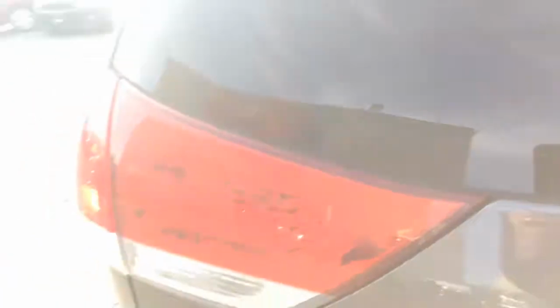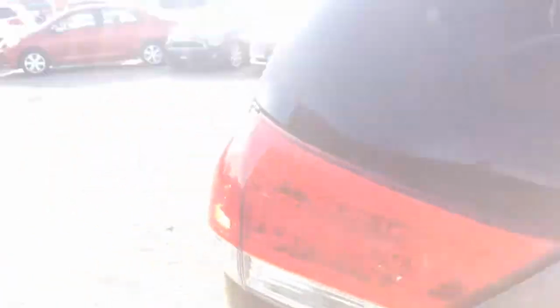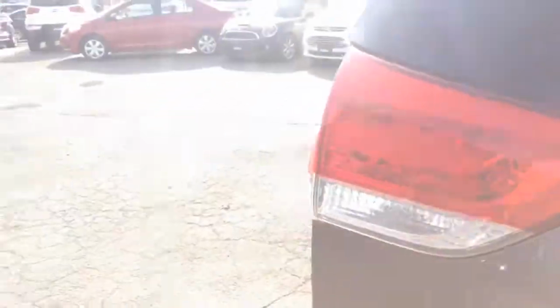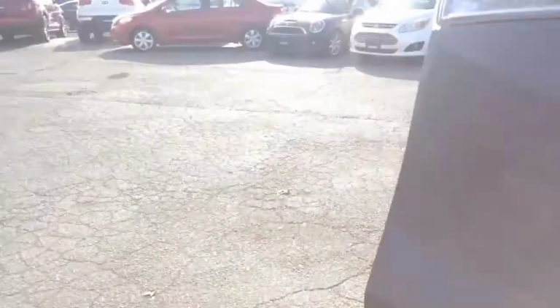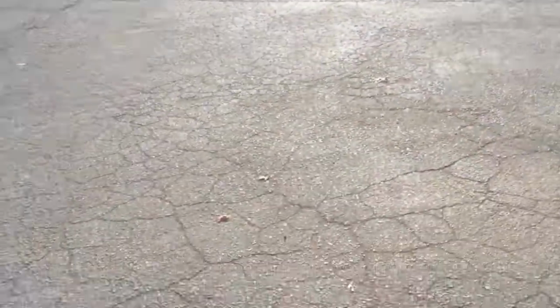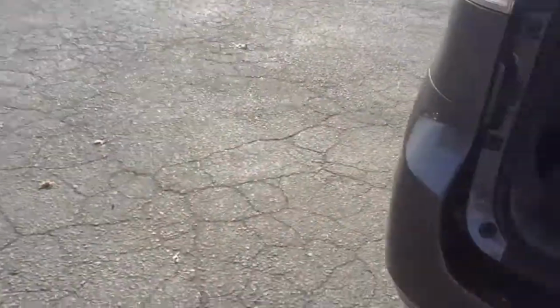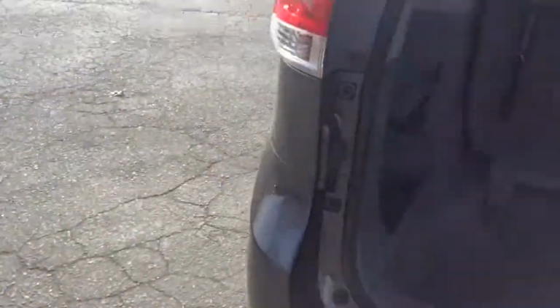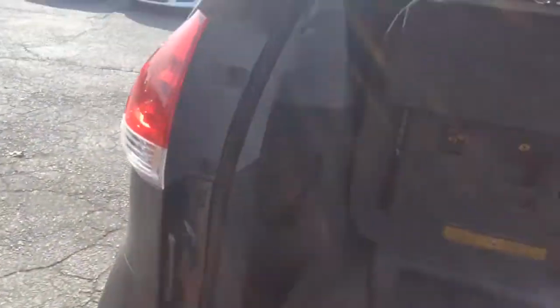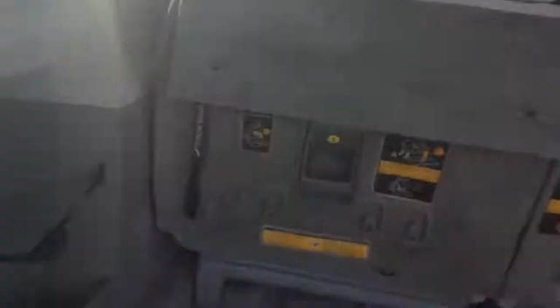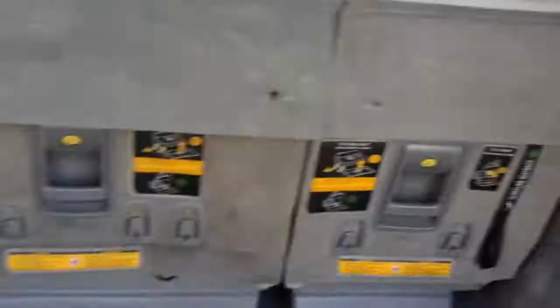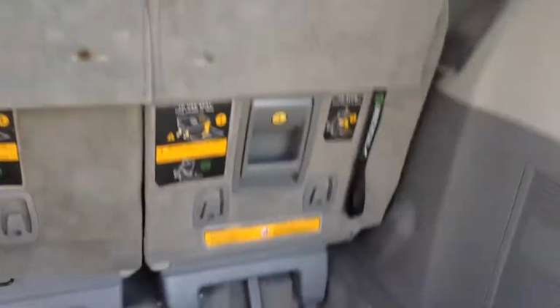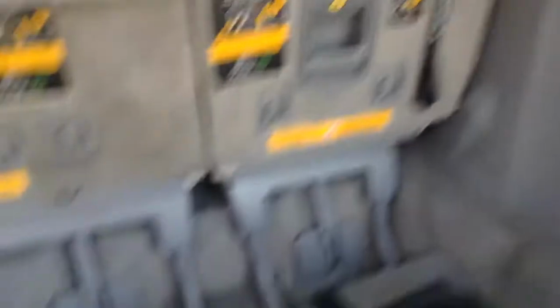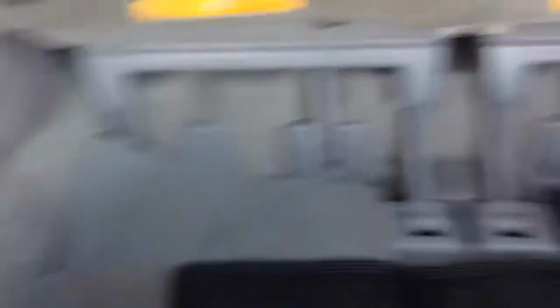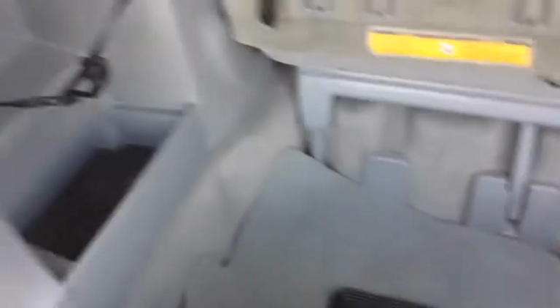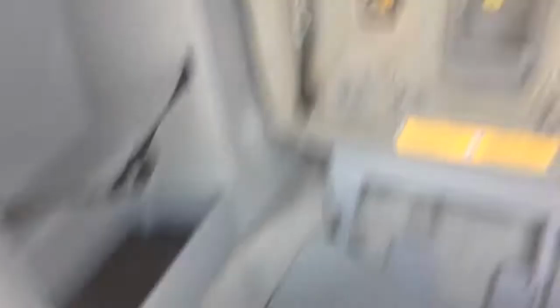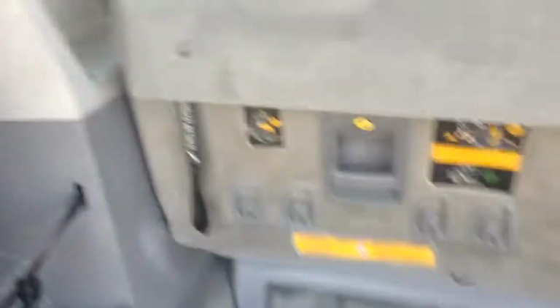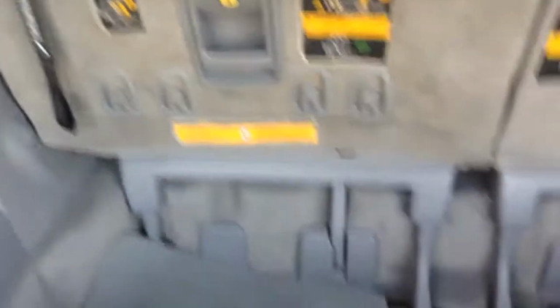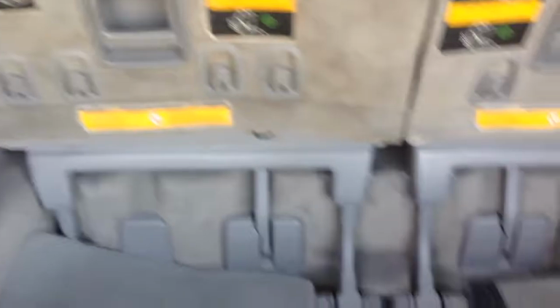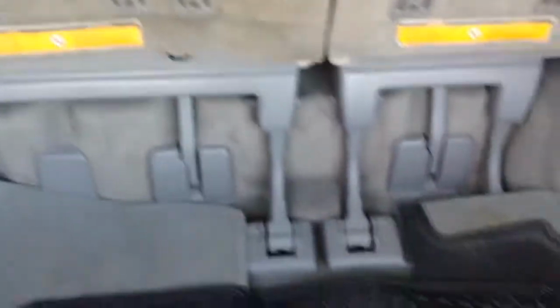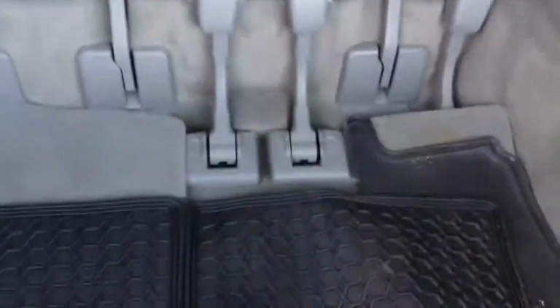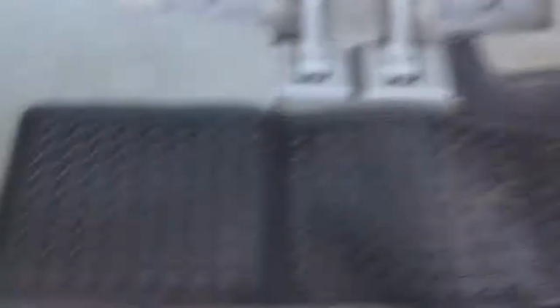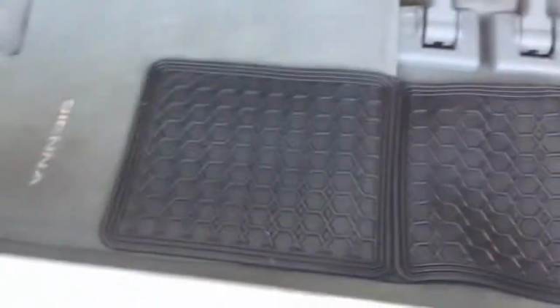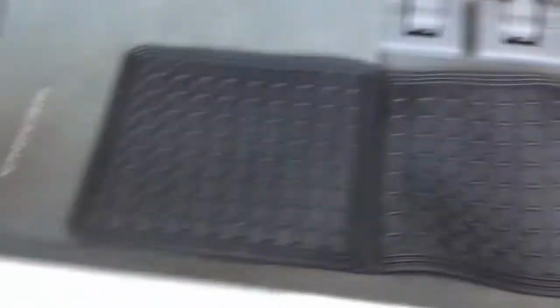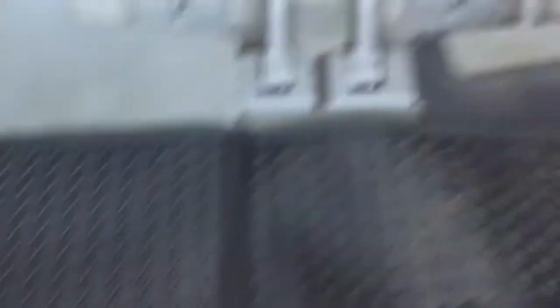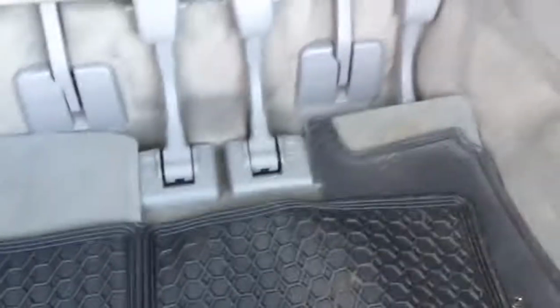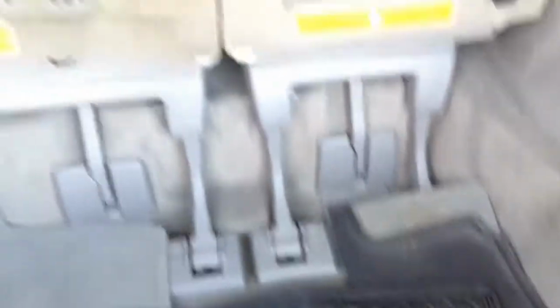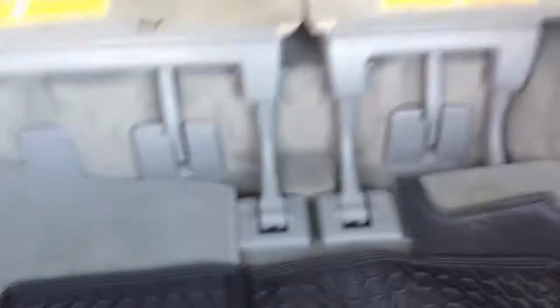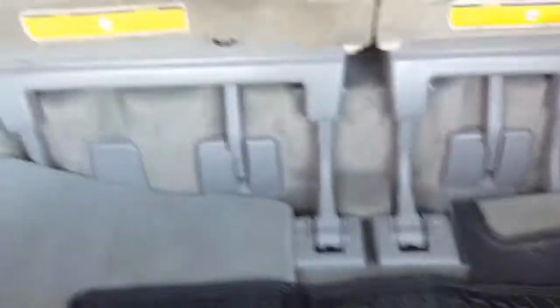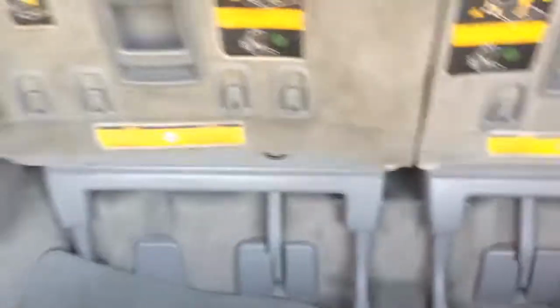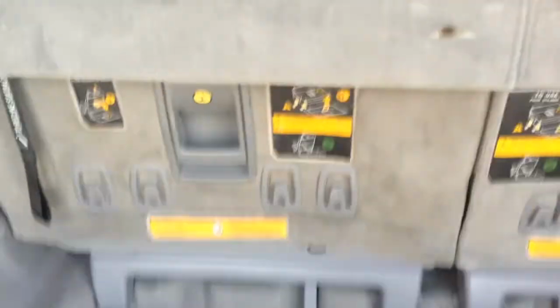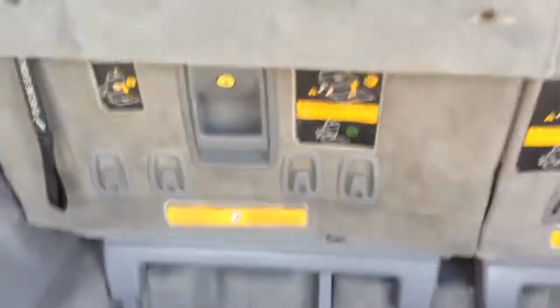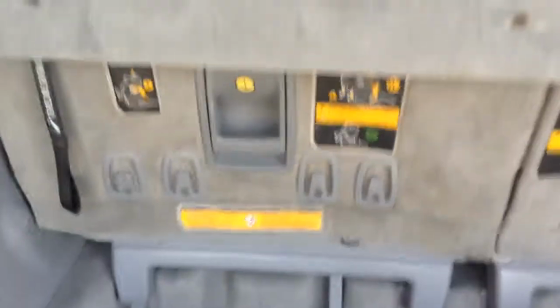I'll give you a look in the back — obviously the rear seats do stow and go, they'll fold down for you. We do have a few of the weather mats as well, which are great, and those are not cheap.